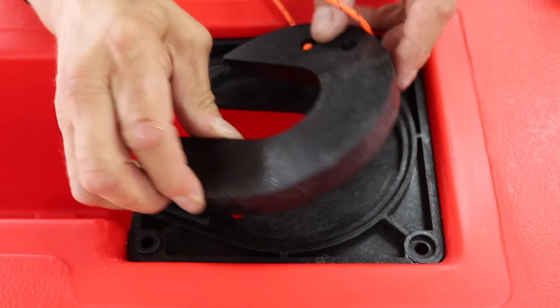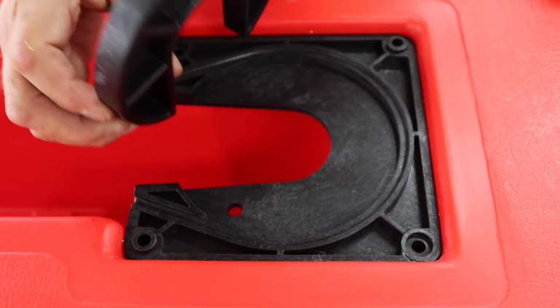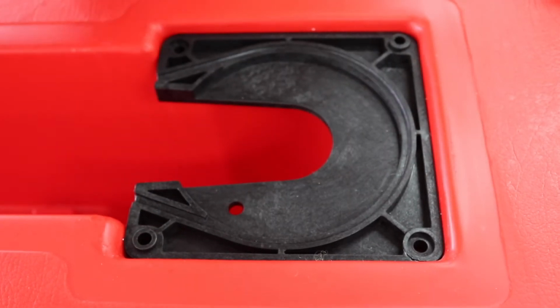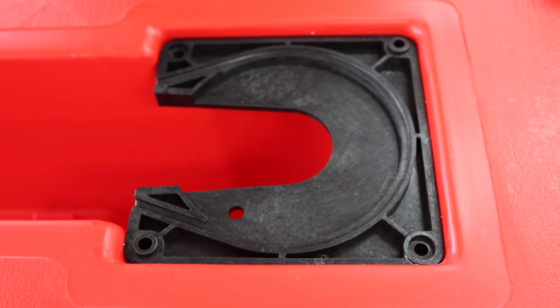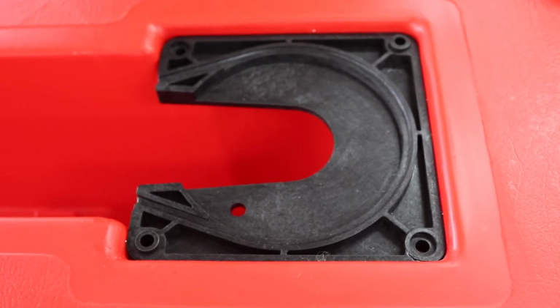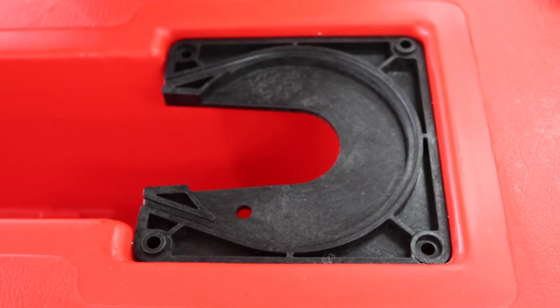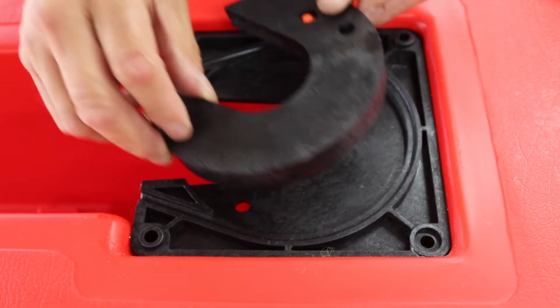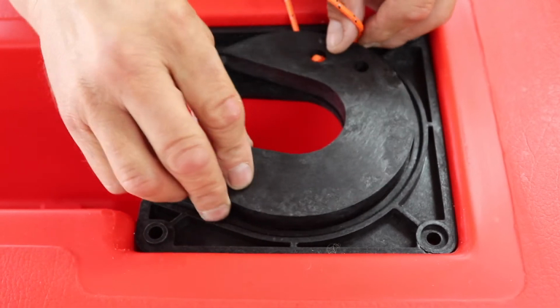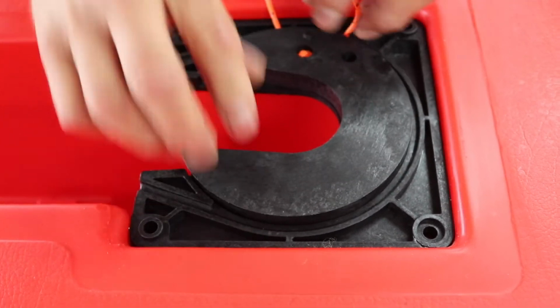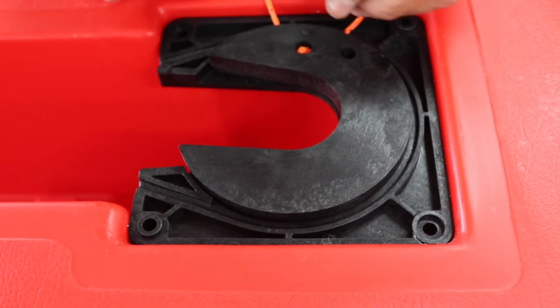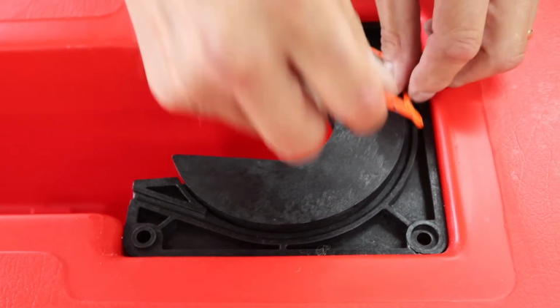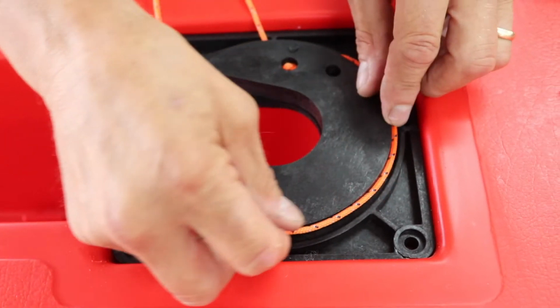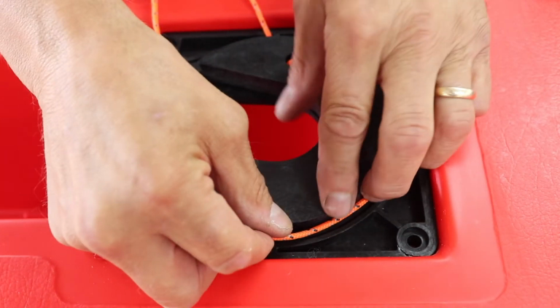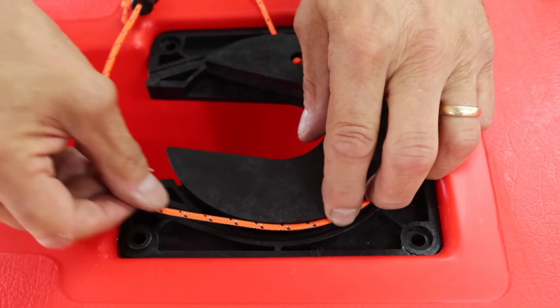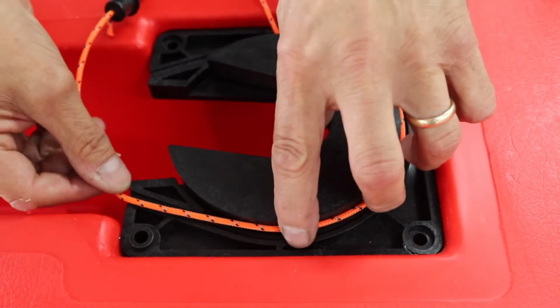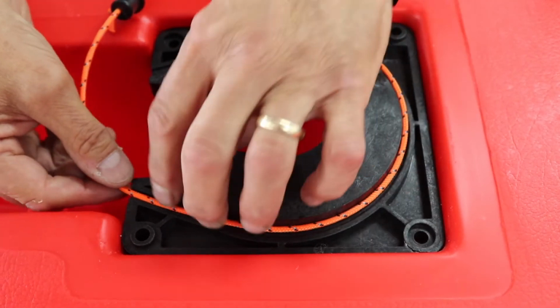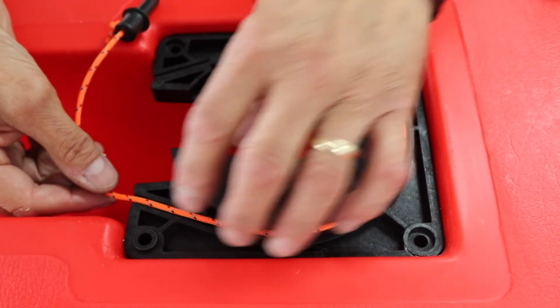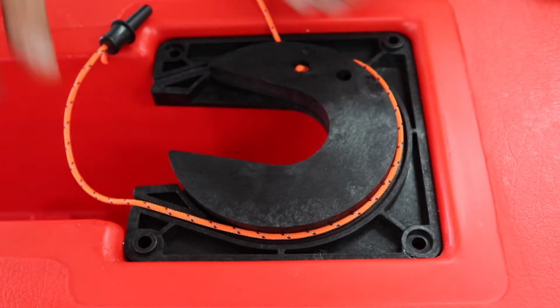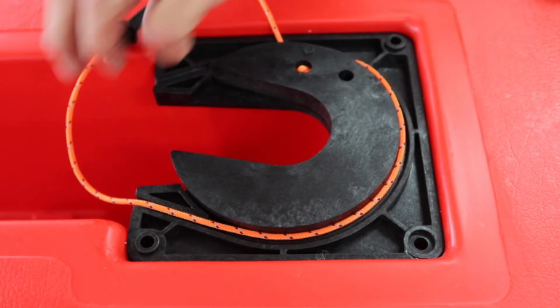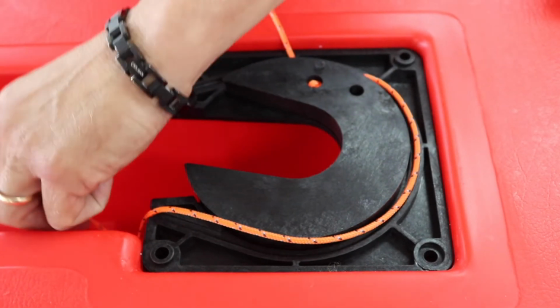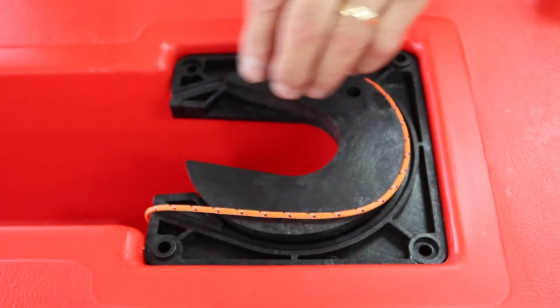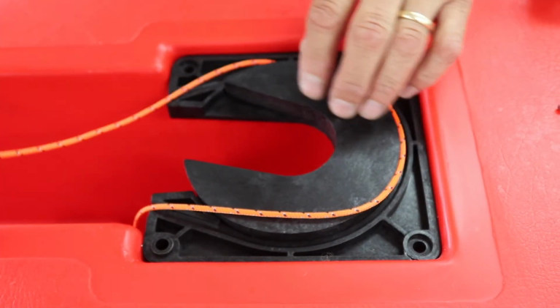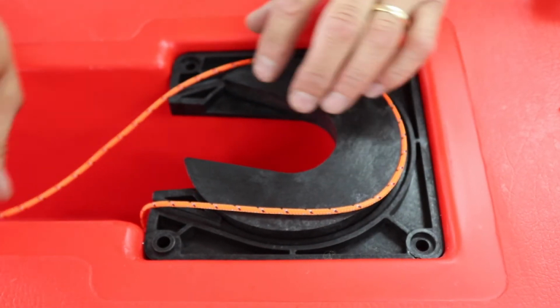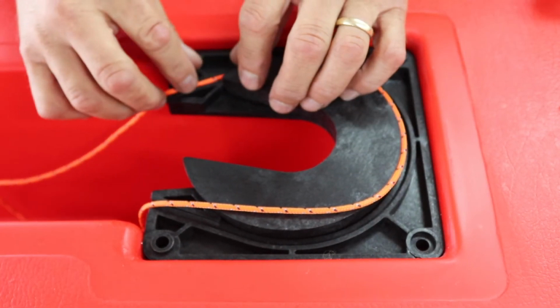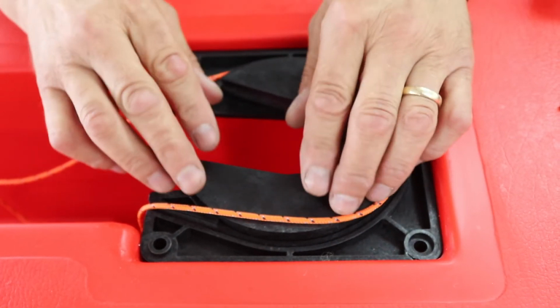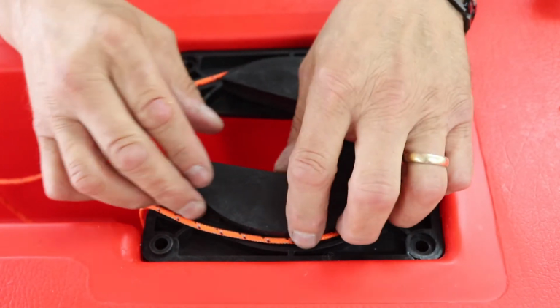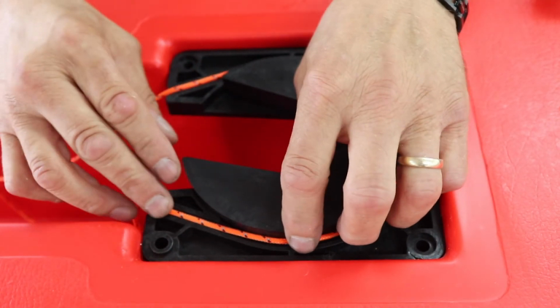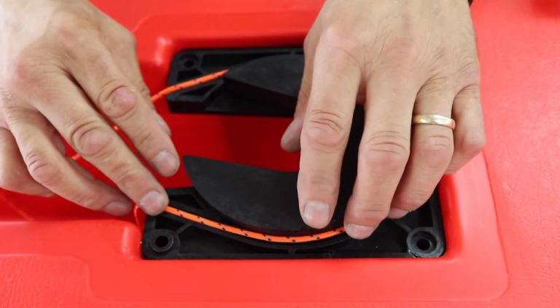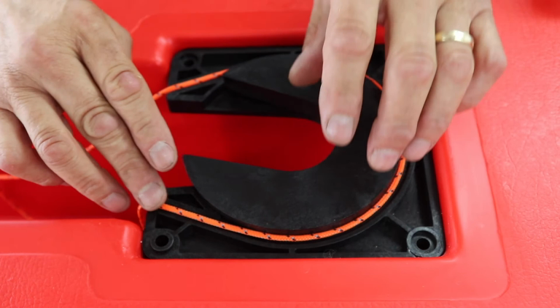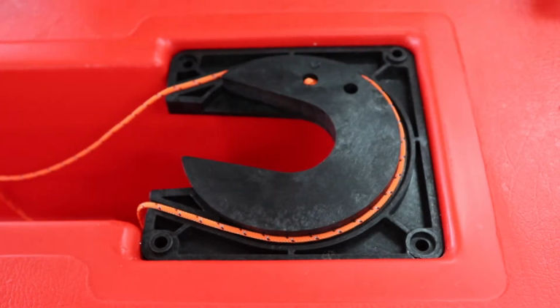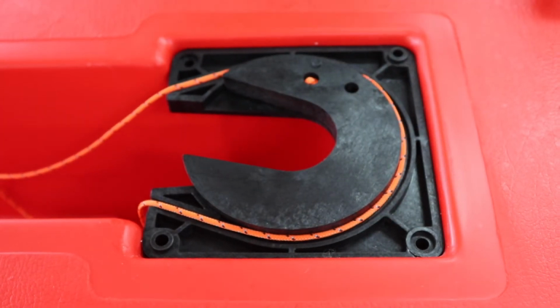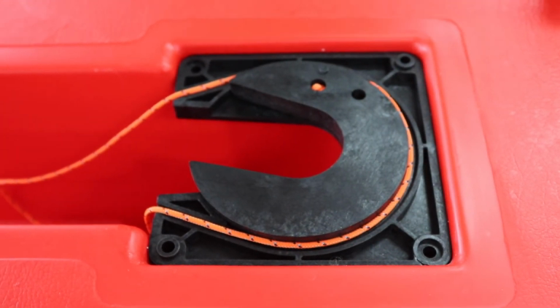Push it, and then lay the lanyard all the way round. It follows its own little track, both sides. As you can see there, that's the new one ready to be put back into place.